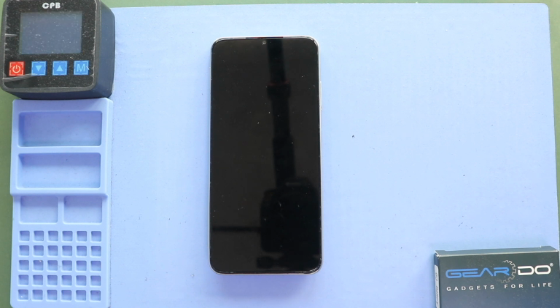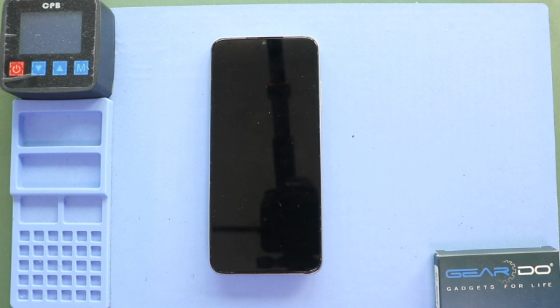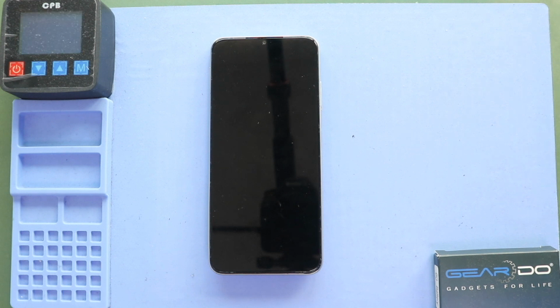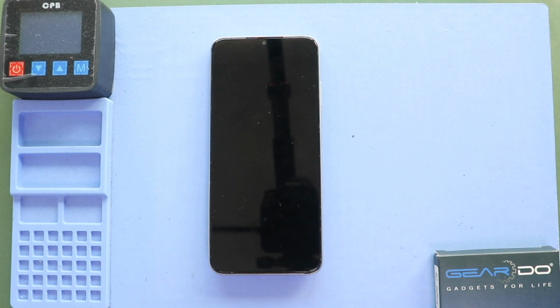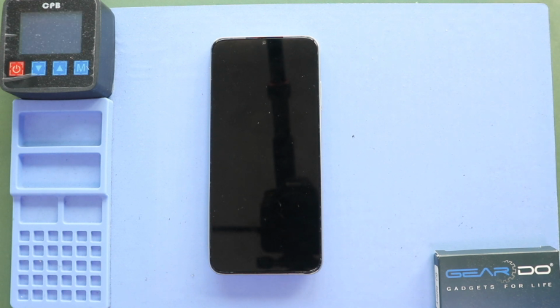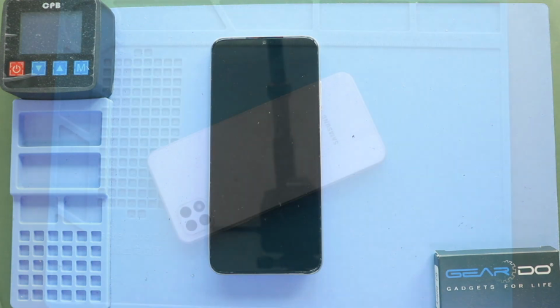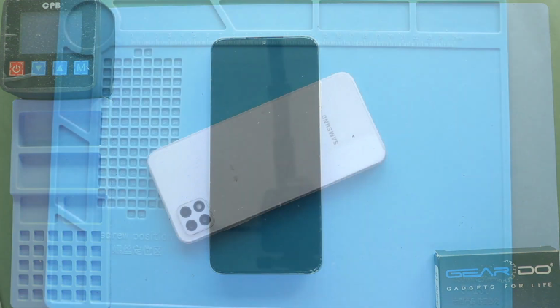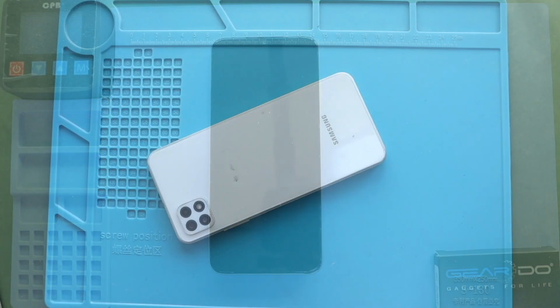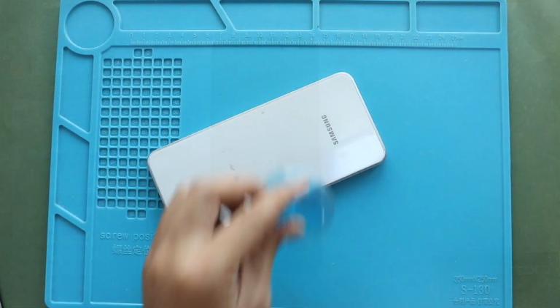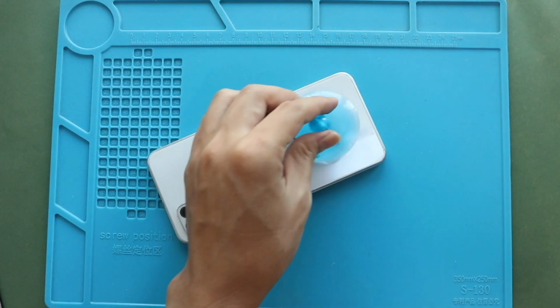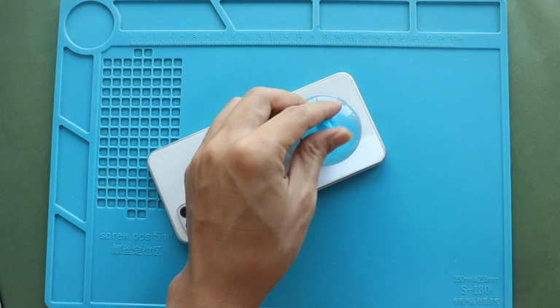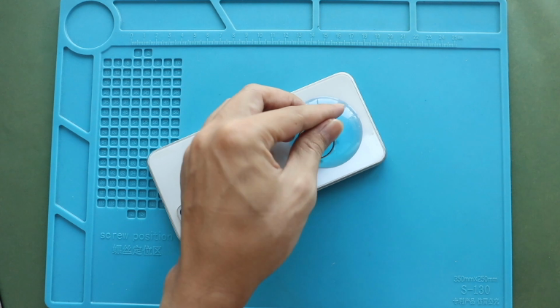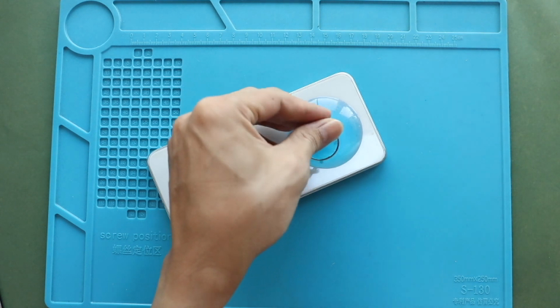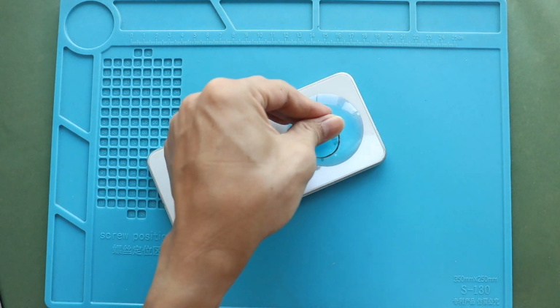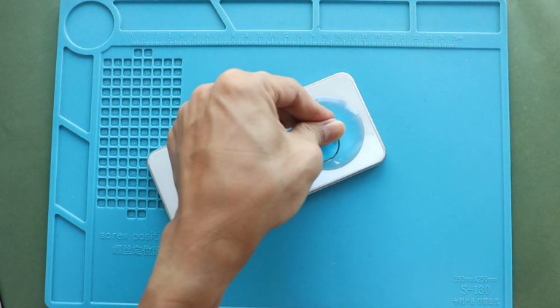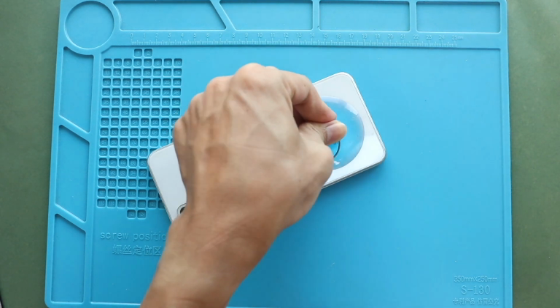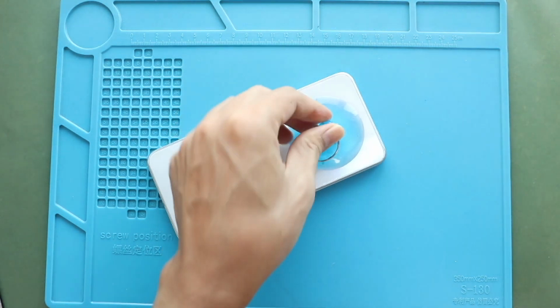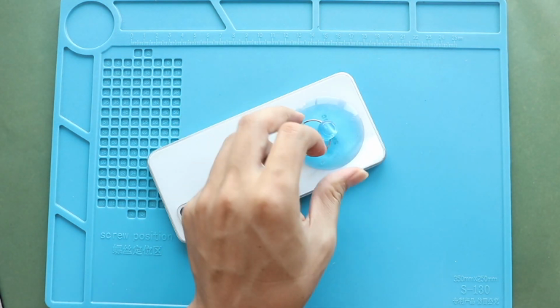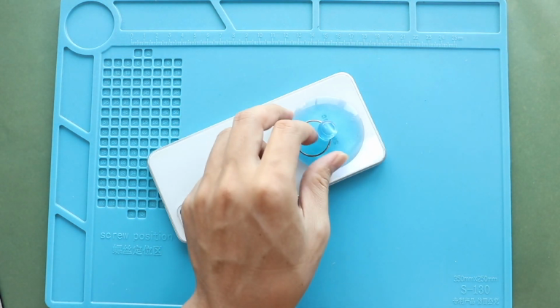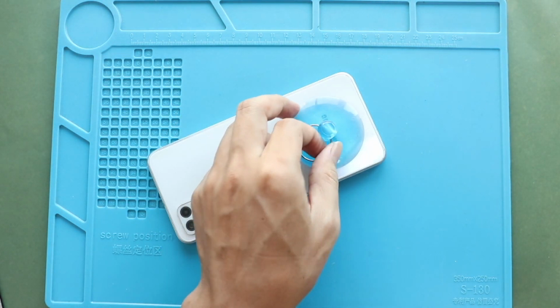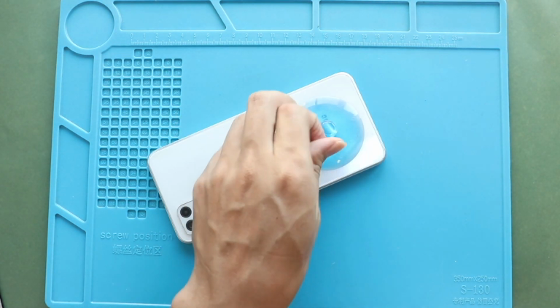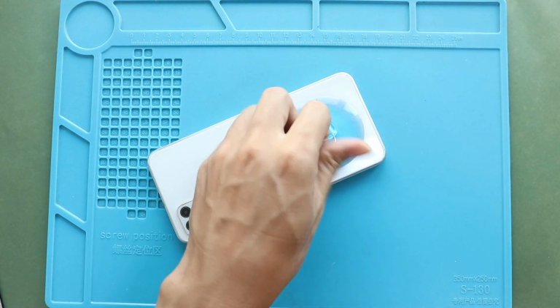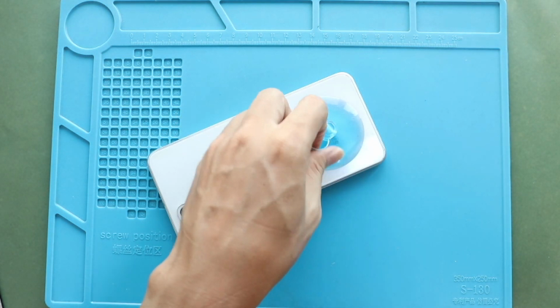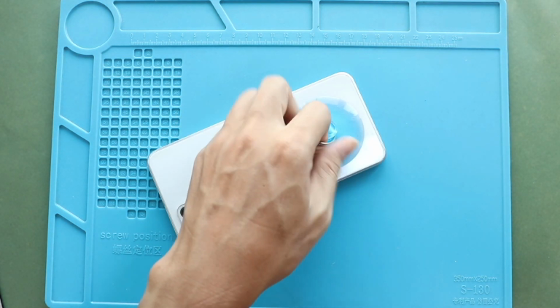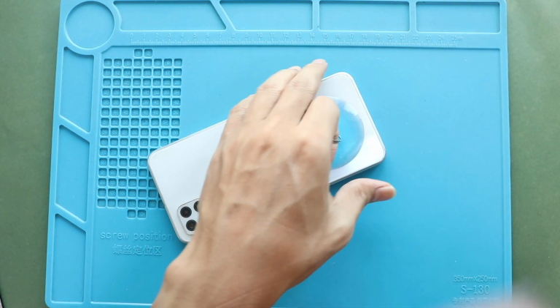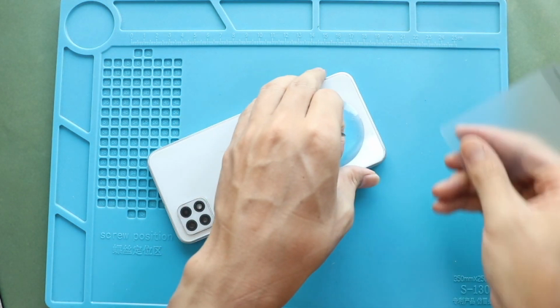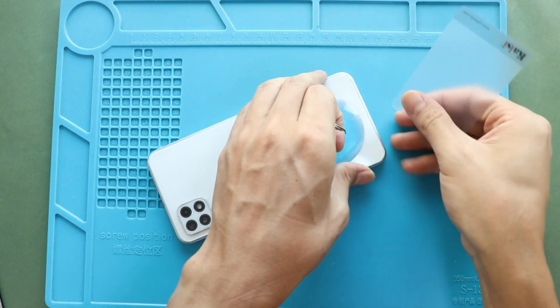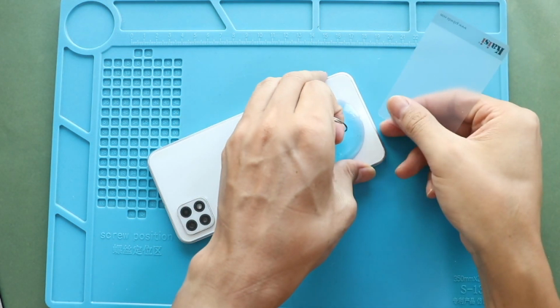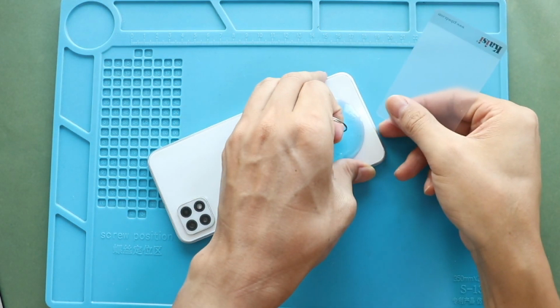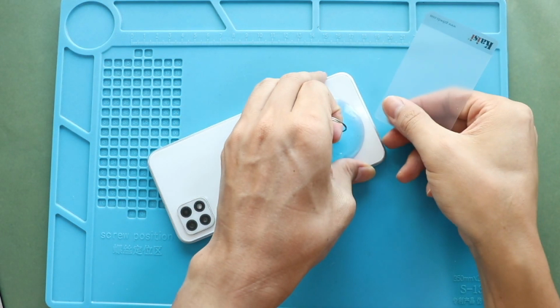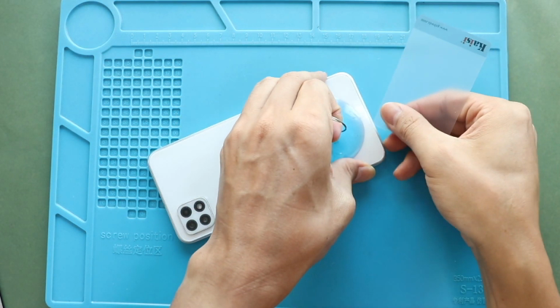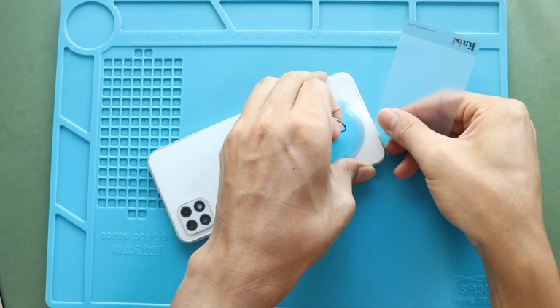Next, create an opening using a suction cup. And then, insert a plastic card pry tool or something similar to cut the adhesive around the back cover.